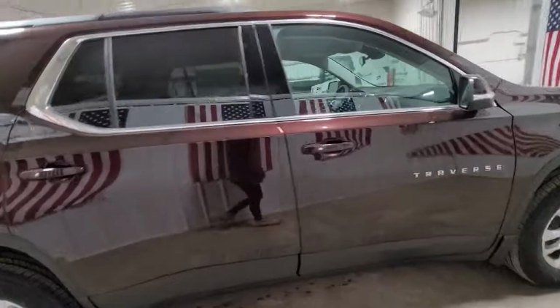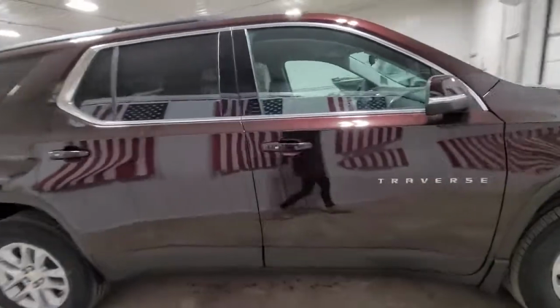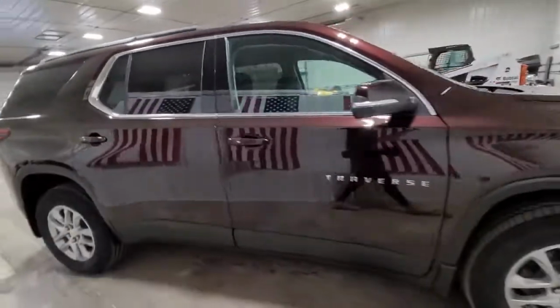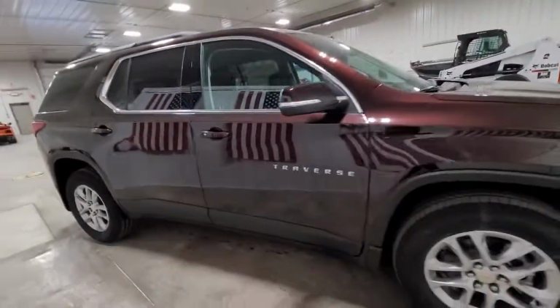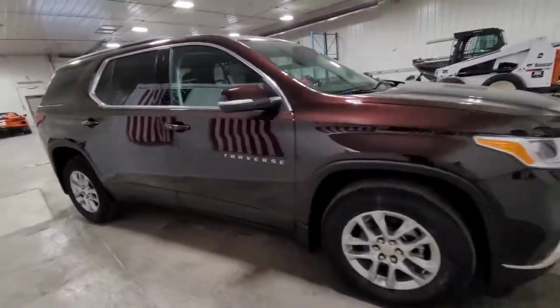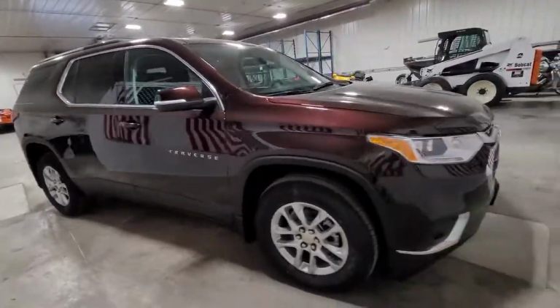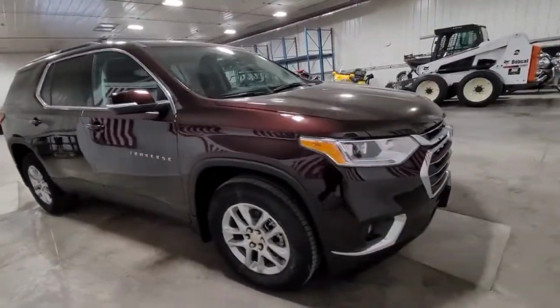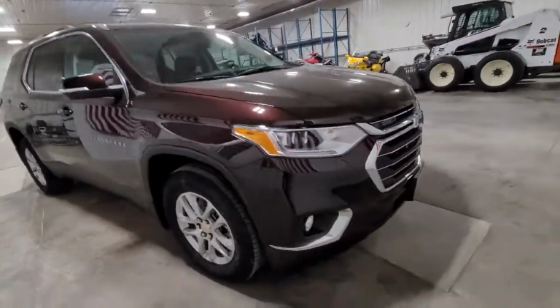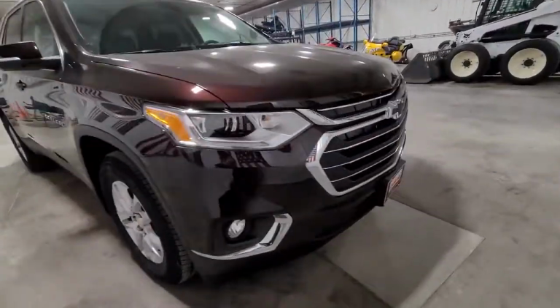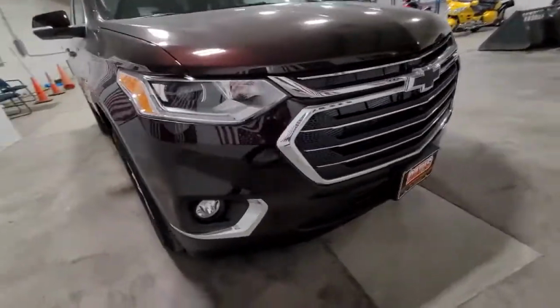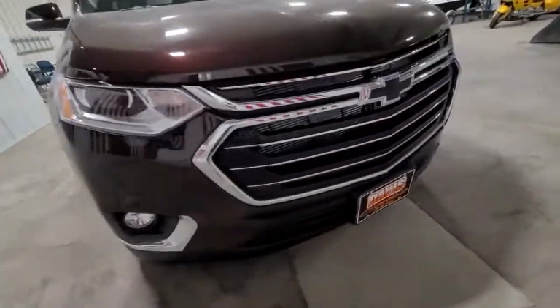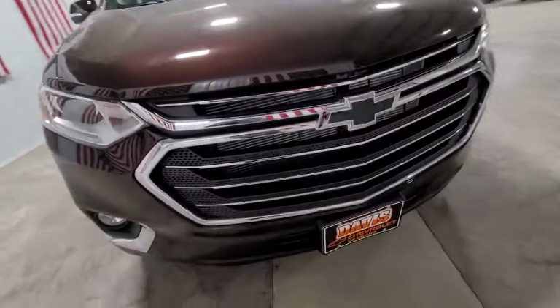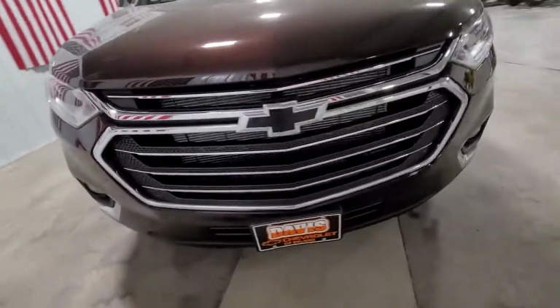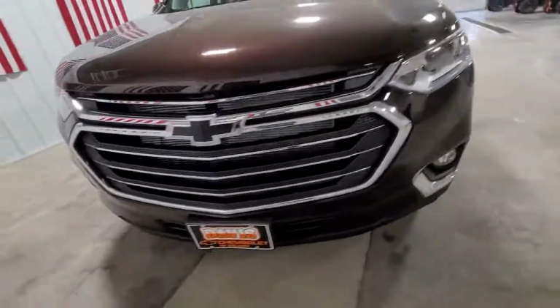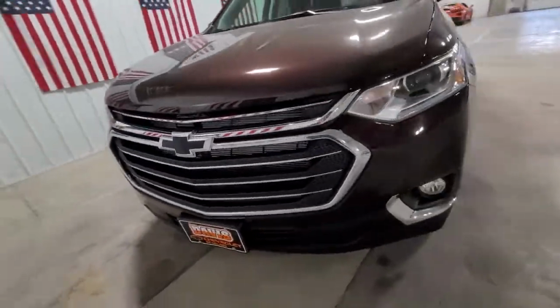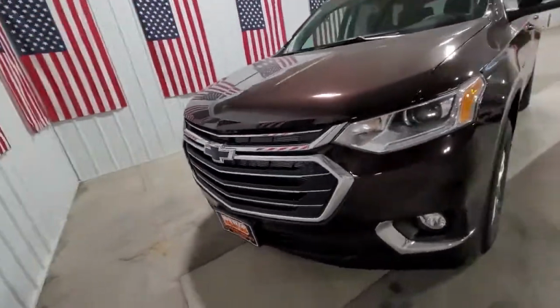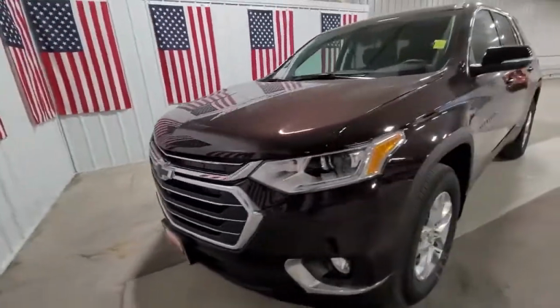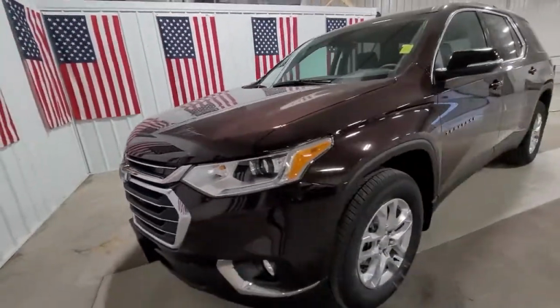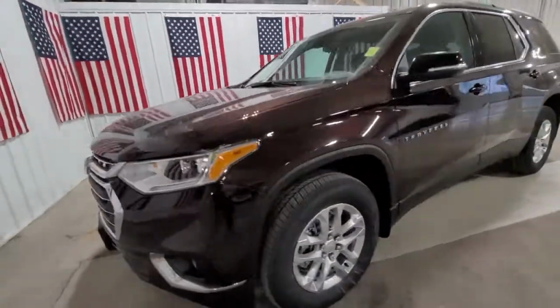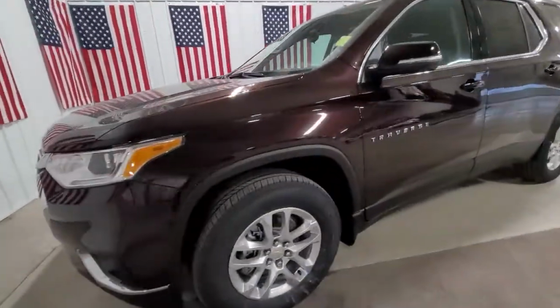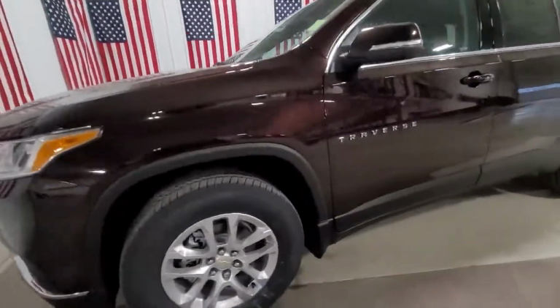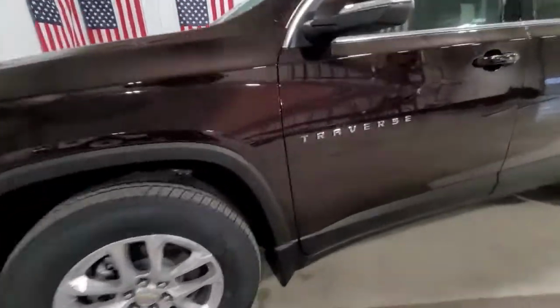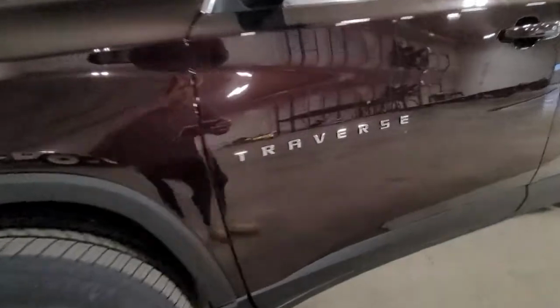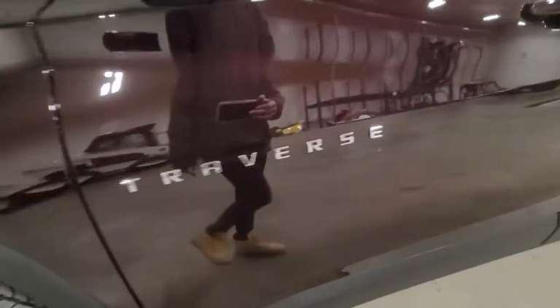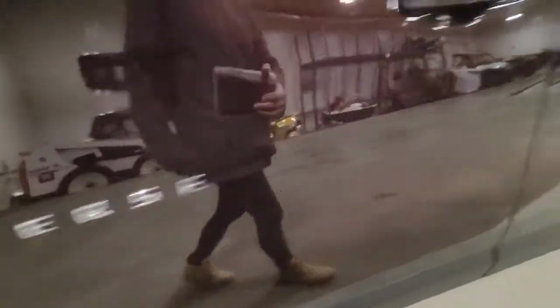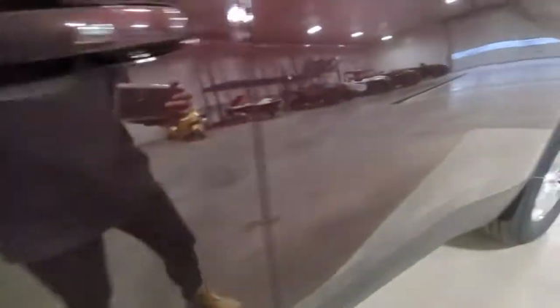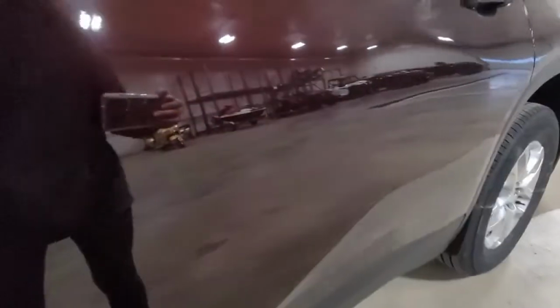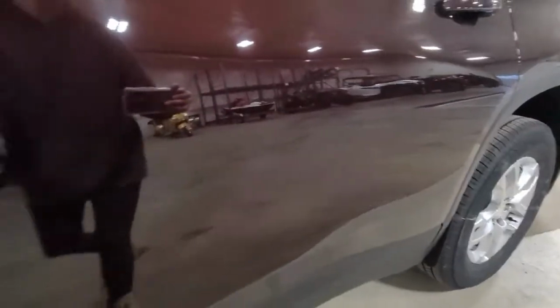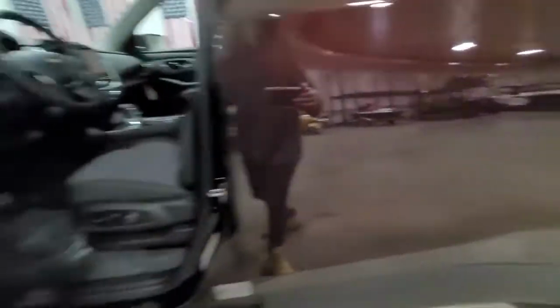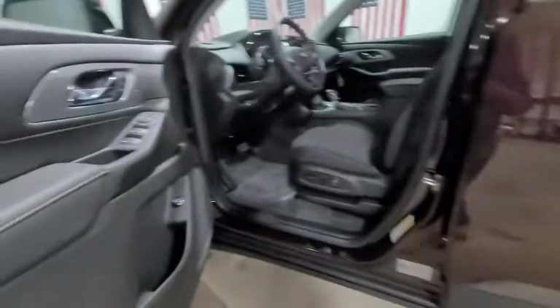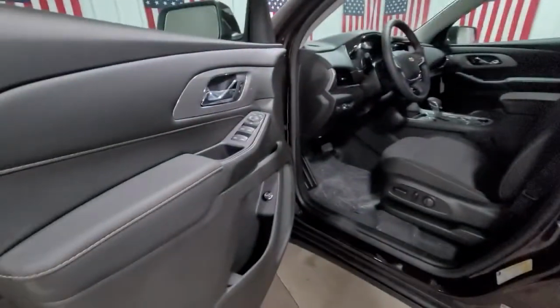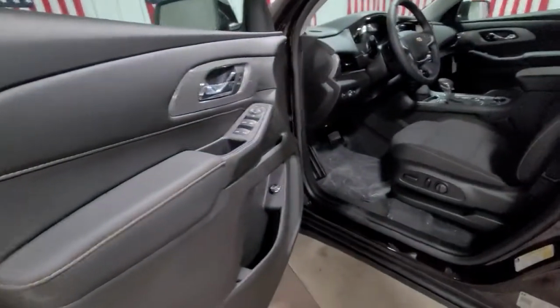These are just some of the great options this vehicle comes with: all-wheel drive, keyless entry, backup camera, satellite radio, remote engine start, power liftgate, heated mirrors, fog lamps, third-row seat, and aluminum wheels.